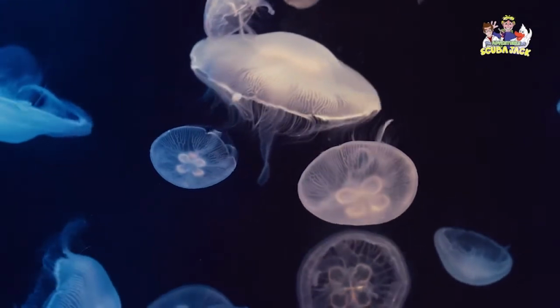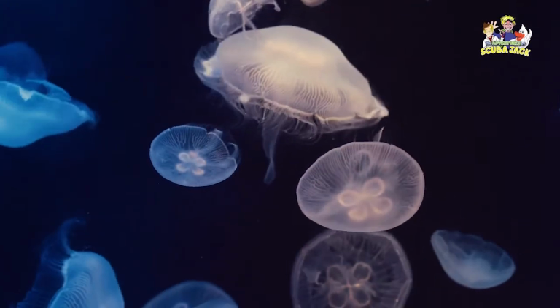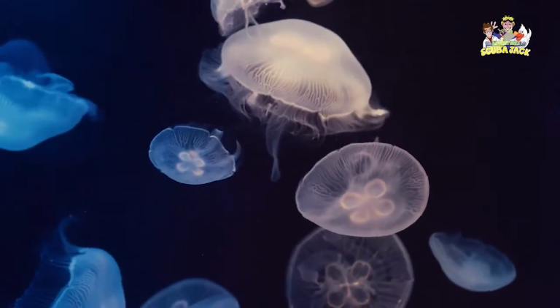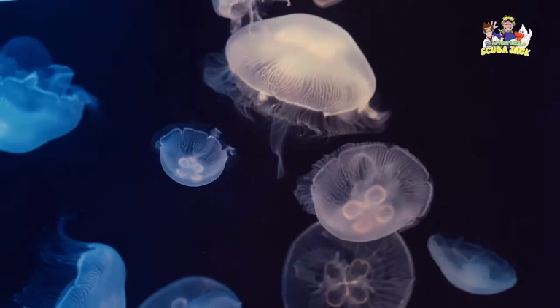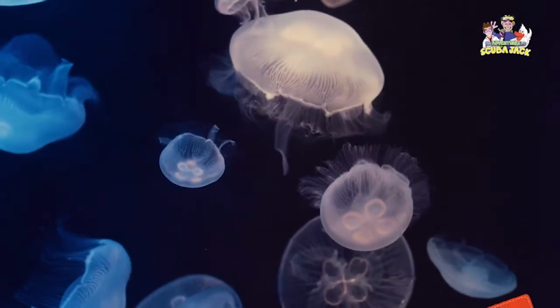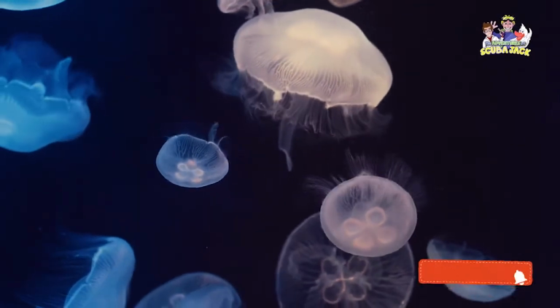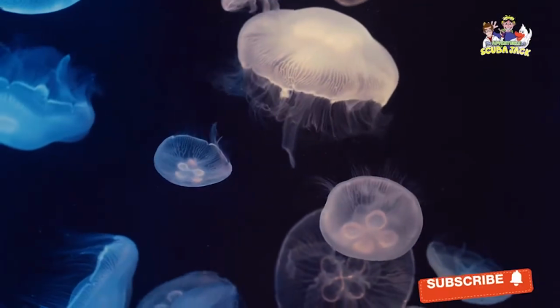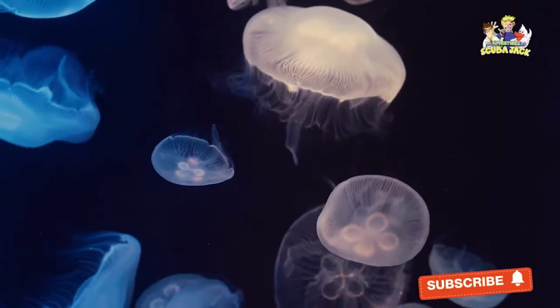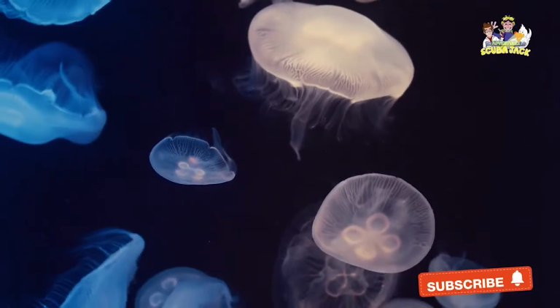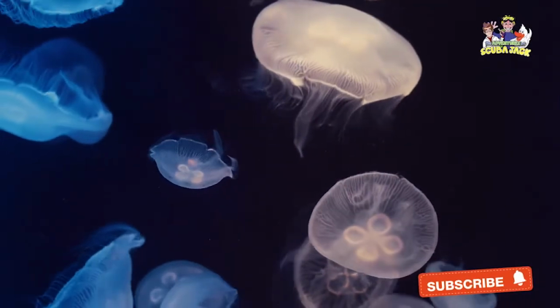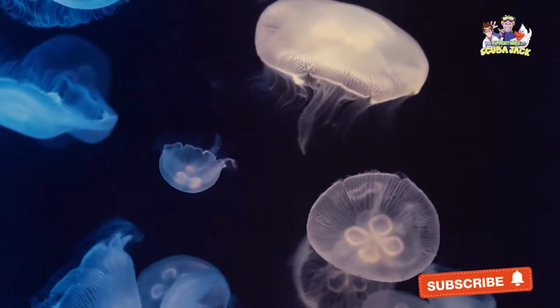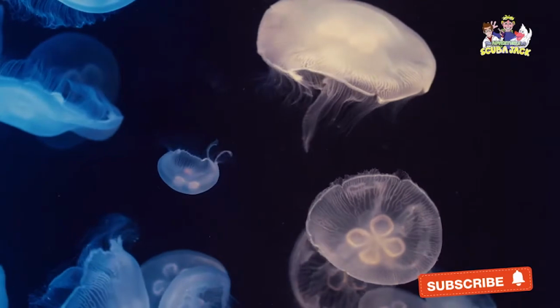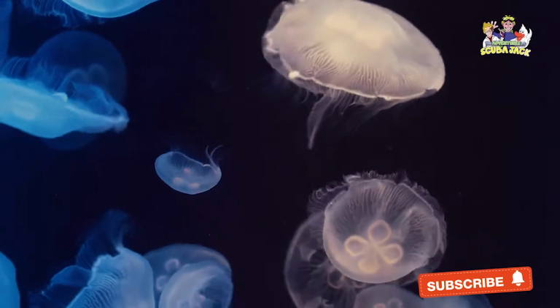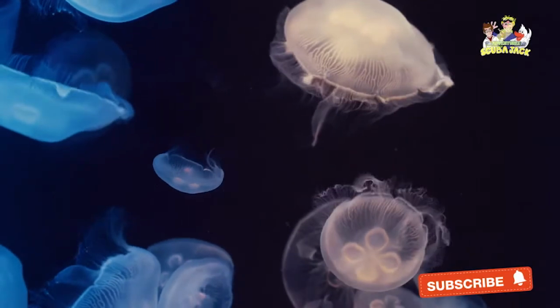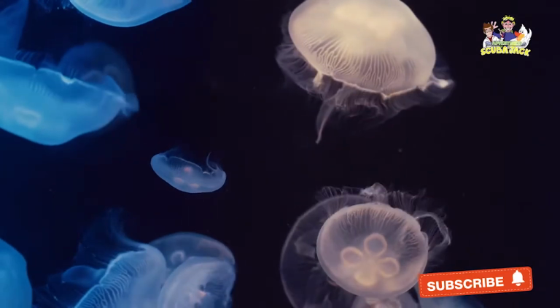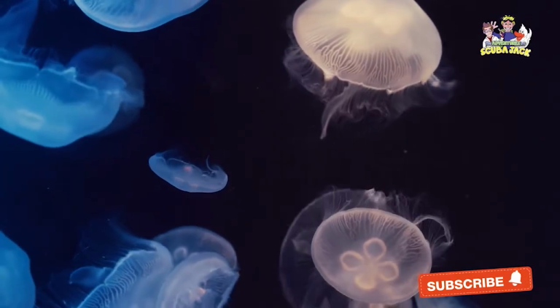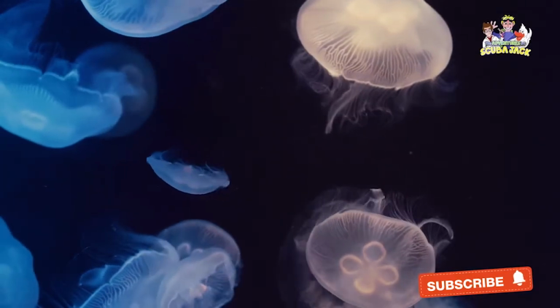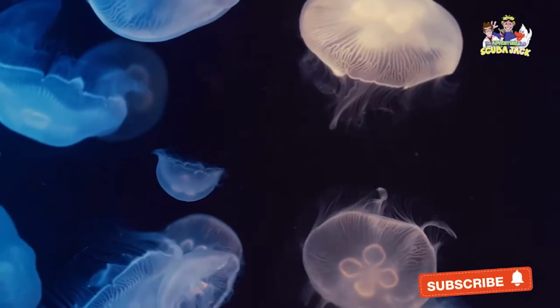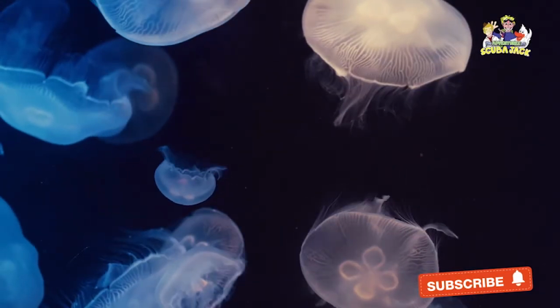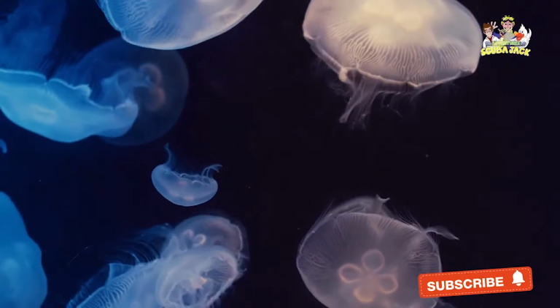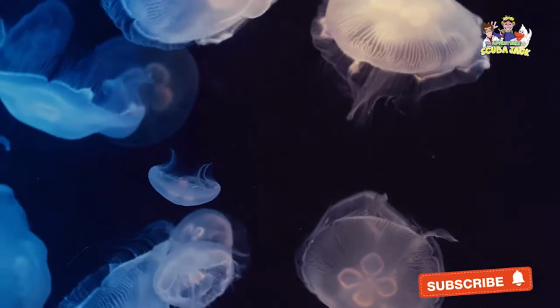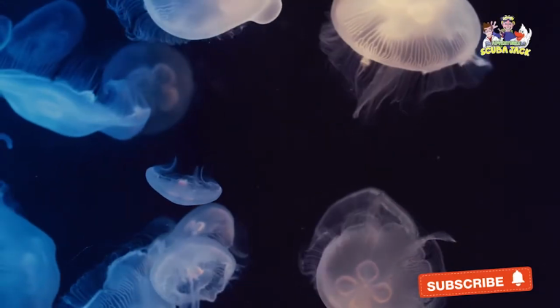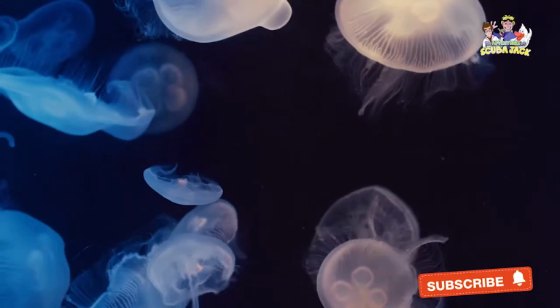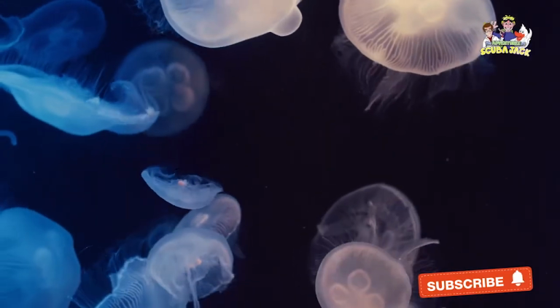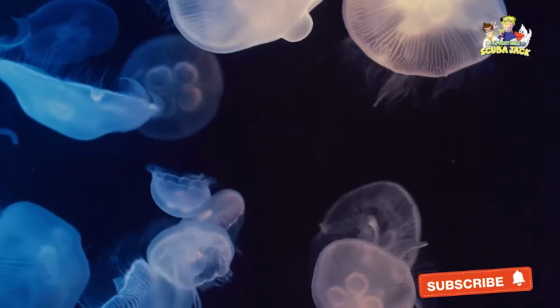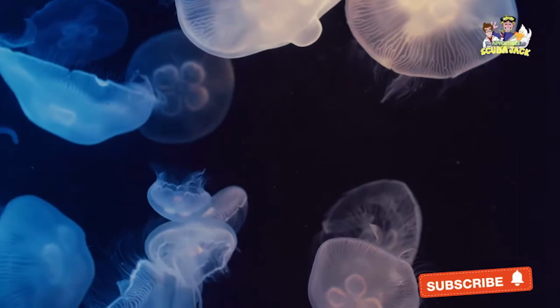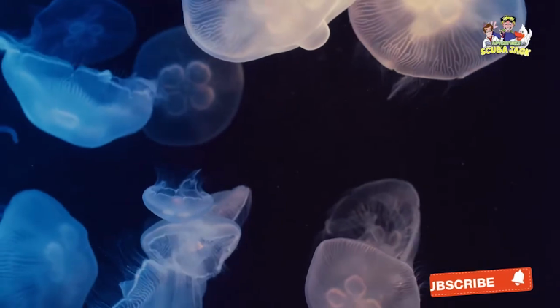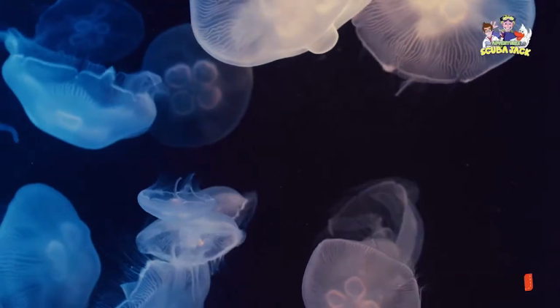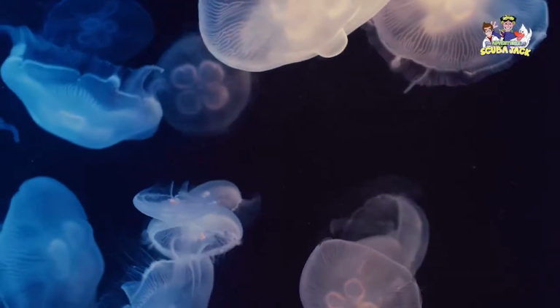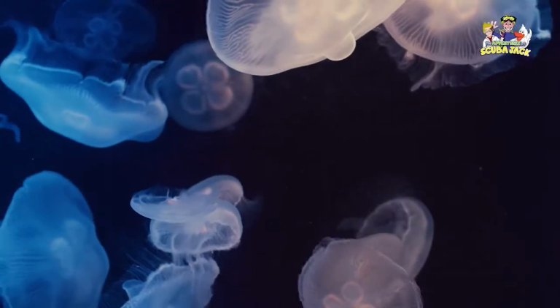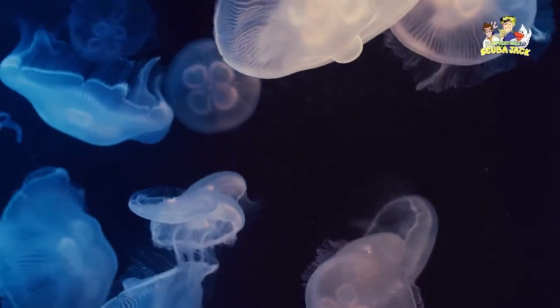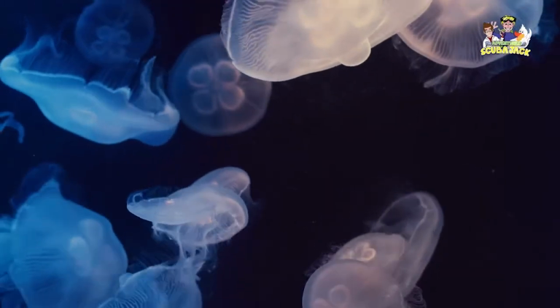Ultimately, you can find jellyfish all over the world. They mostly live in salt water, although there are some jellyfish that live in freshwater. Of course, you can also find them in your local aquarium.